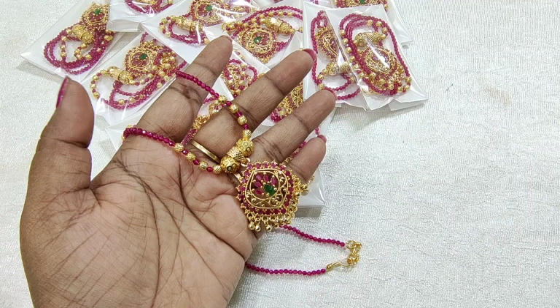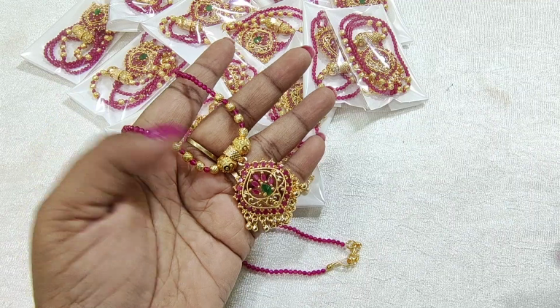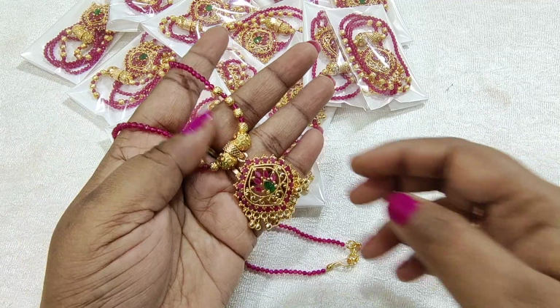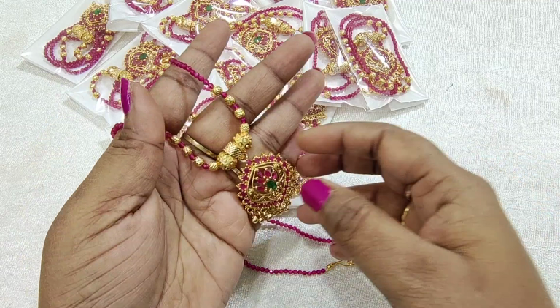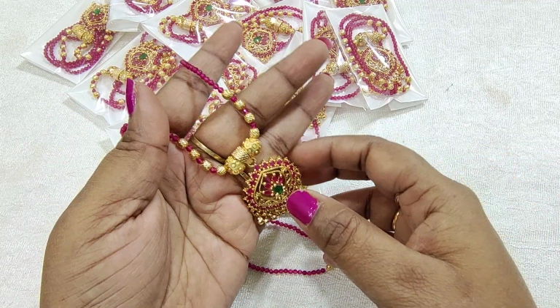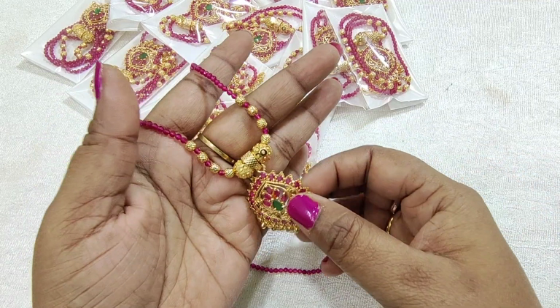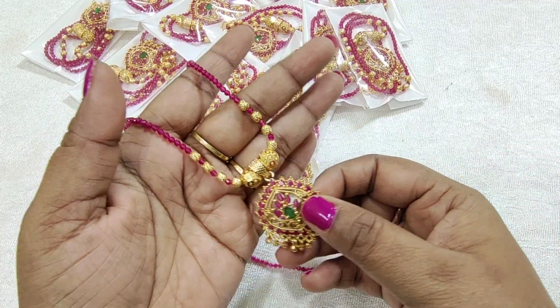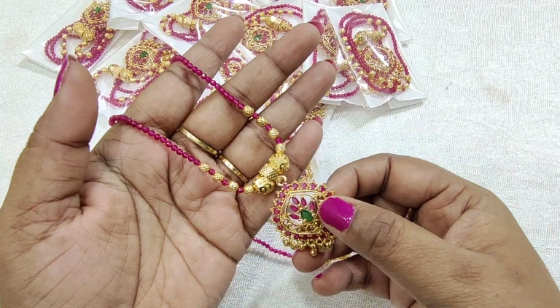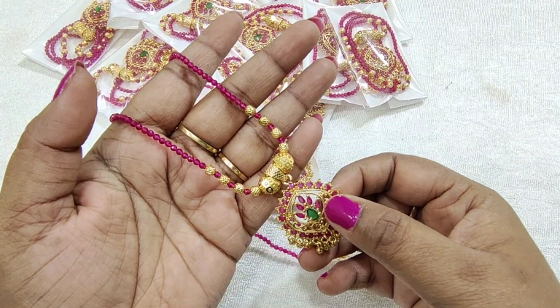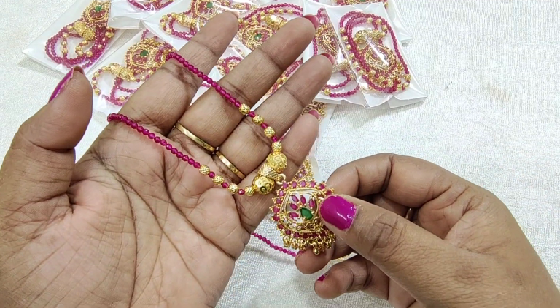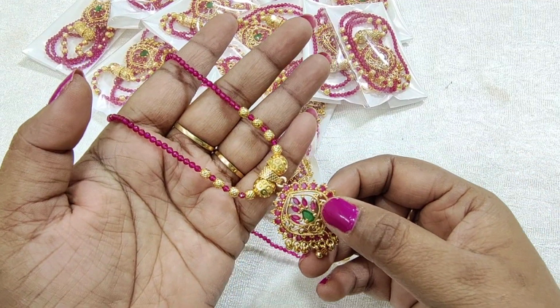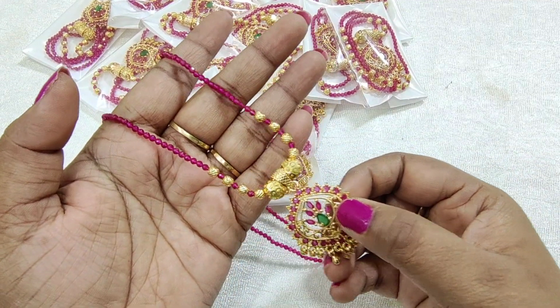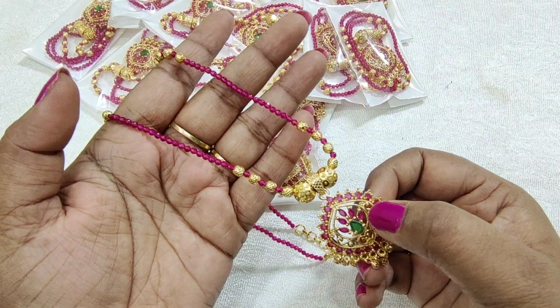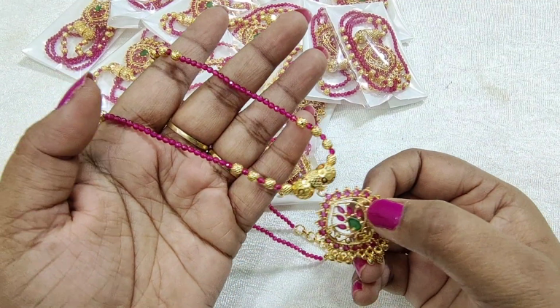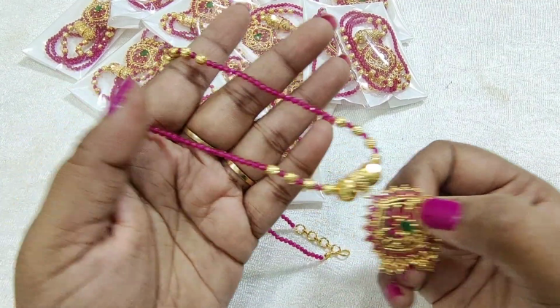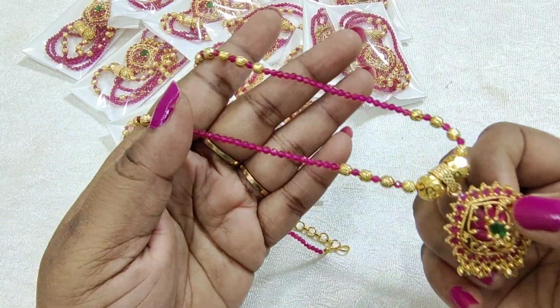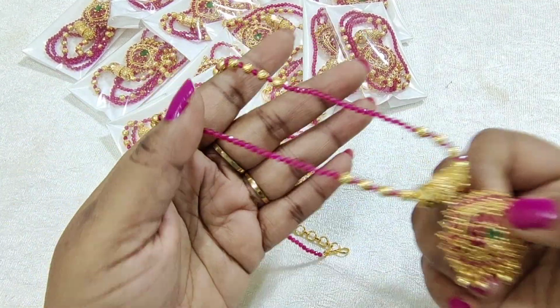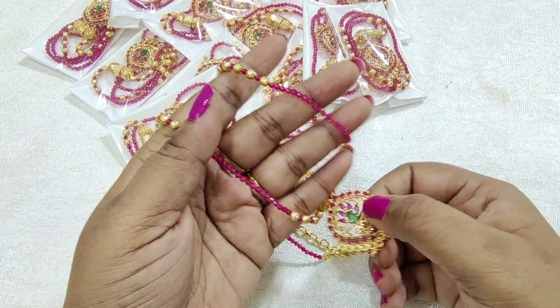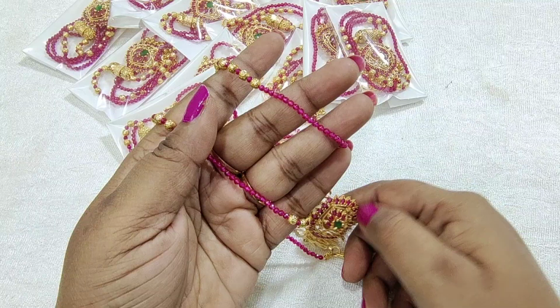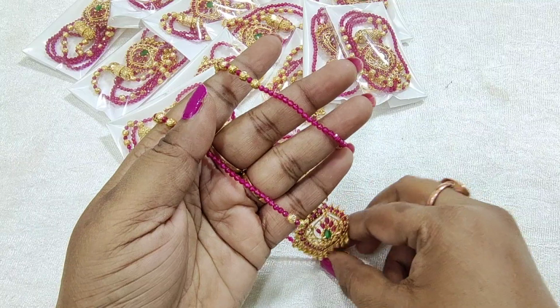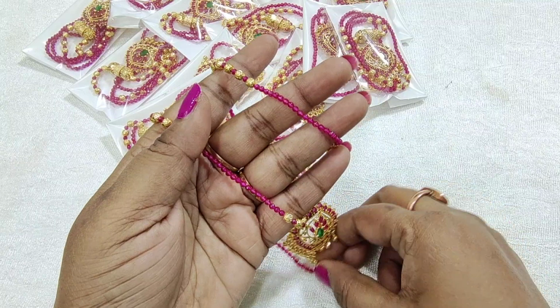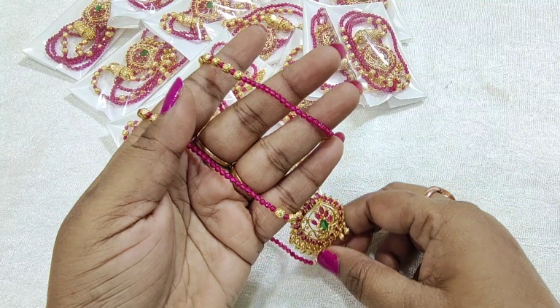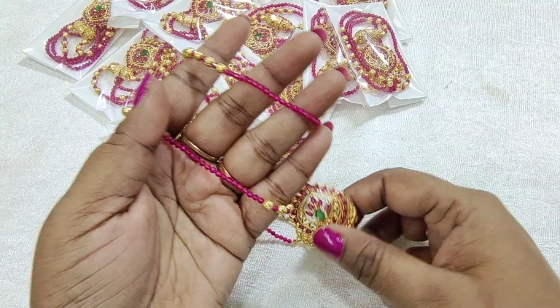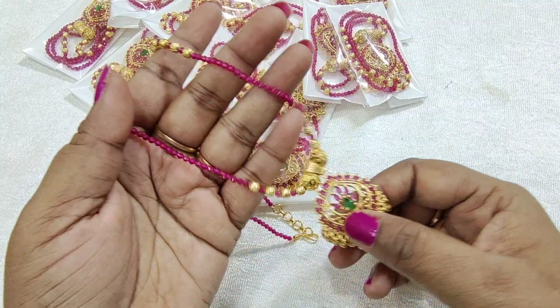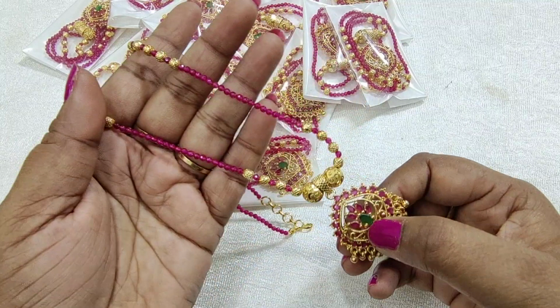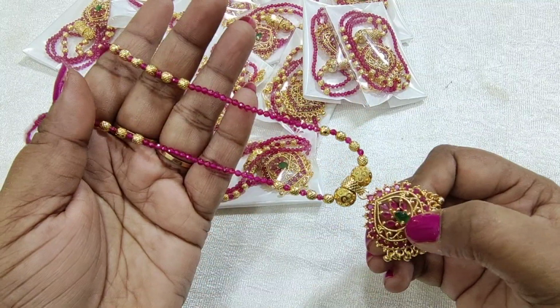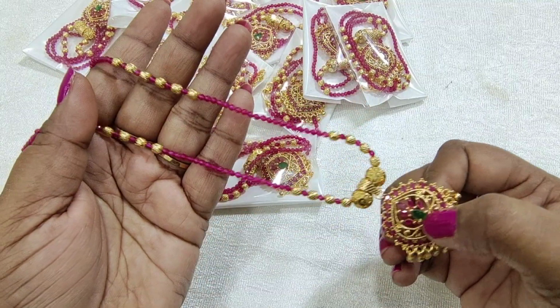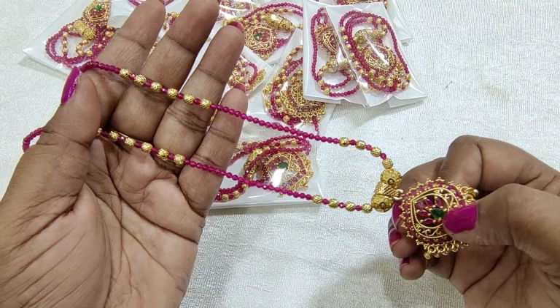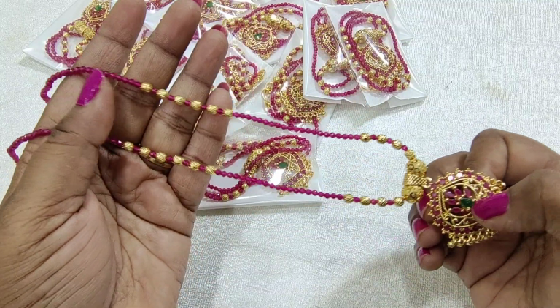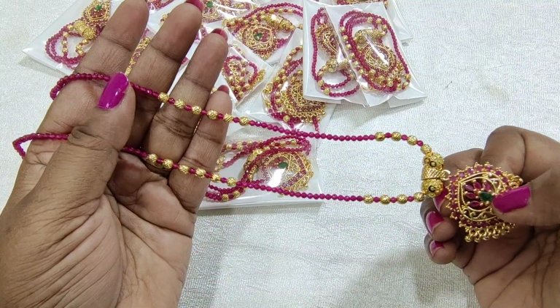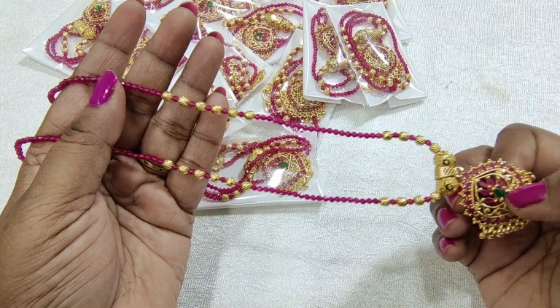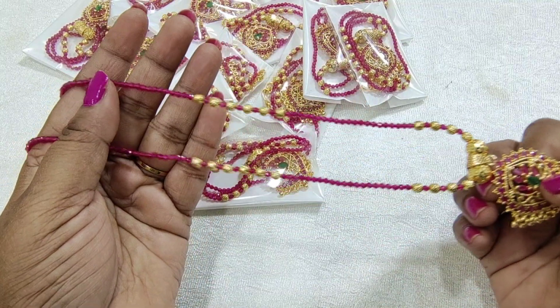Hi friends, welcome back to our channel. This is Amuroveni Santosh from Amuro Collections. If you like the channel for the first time, please like, share and subscribe.